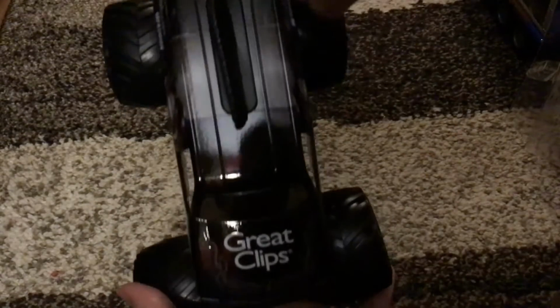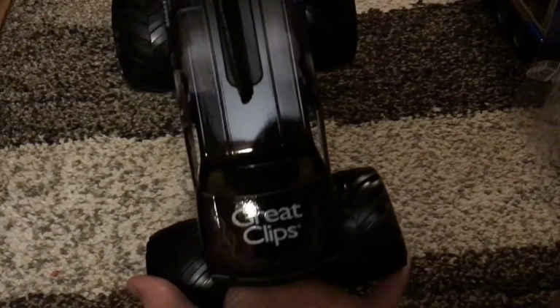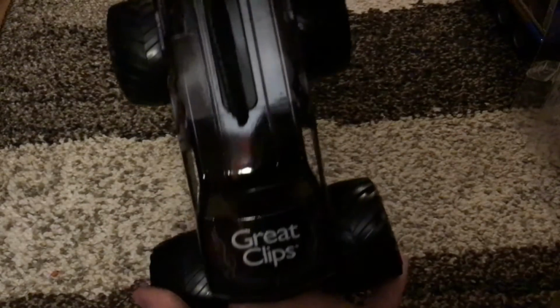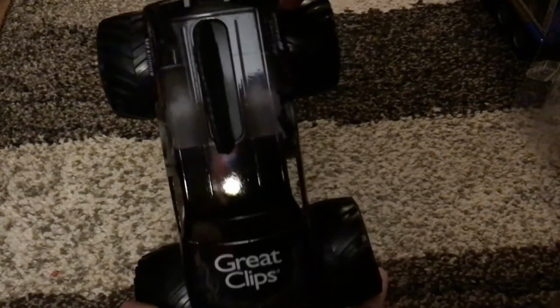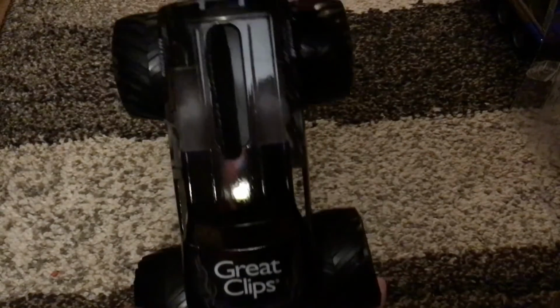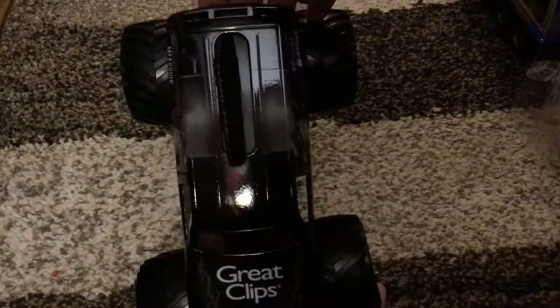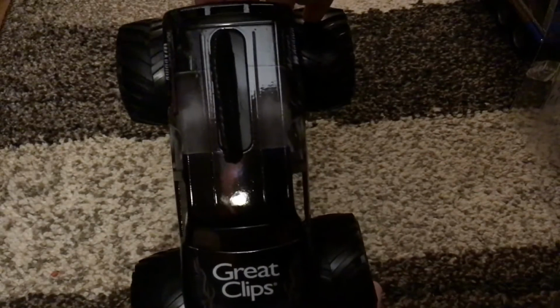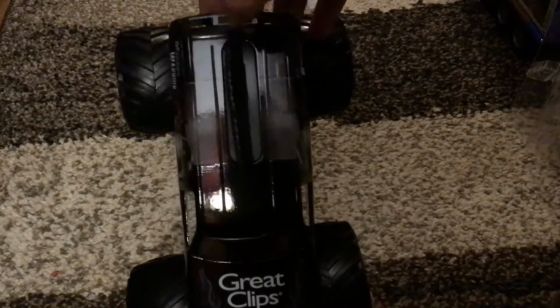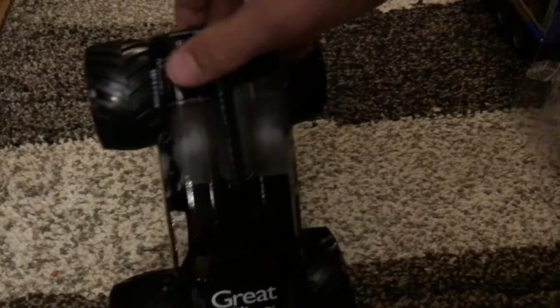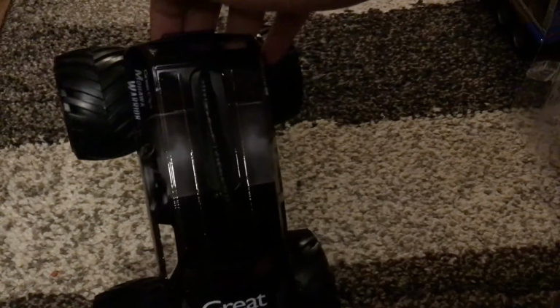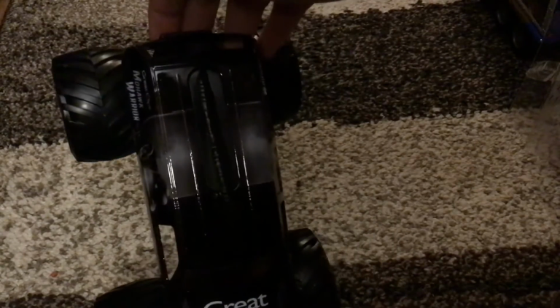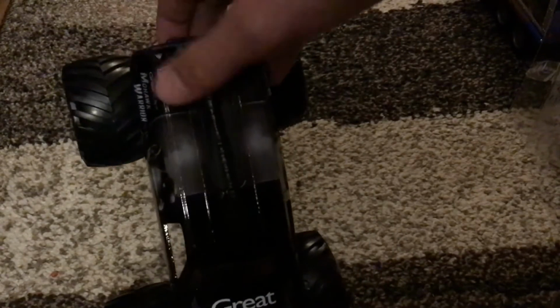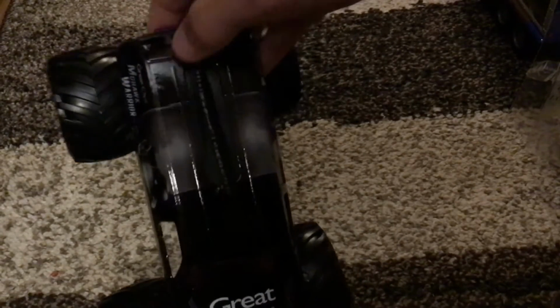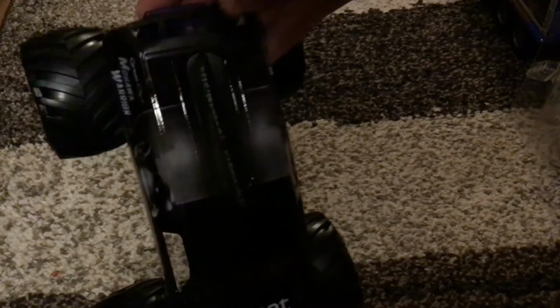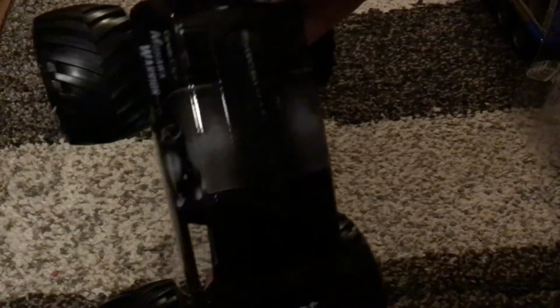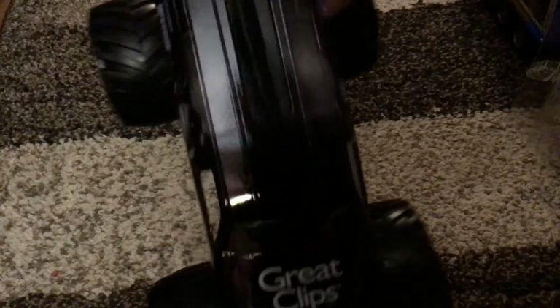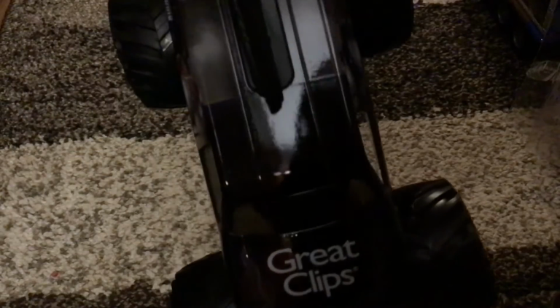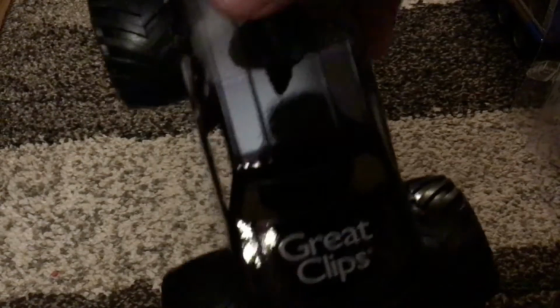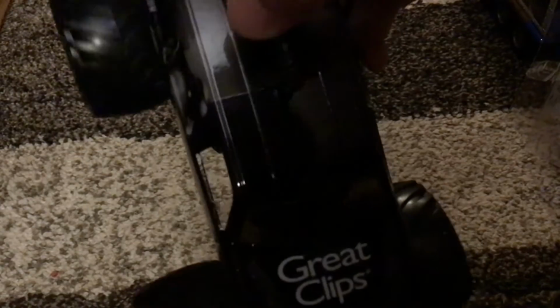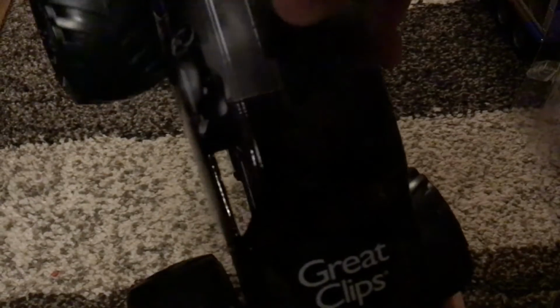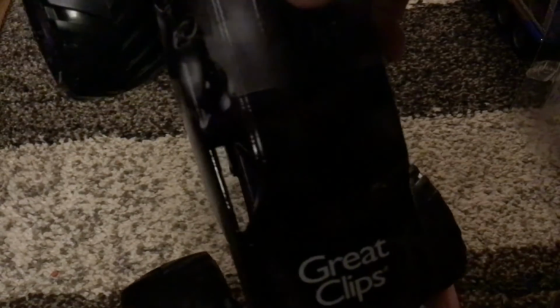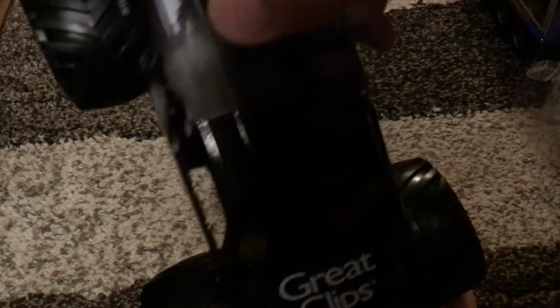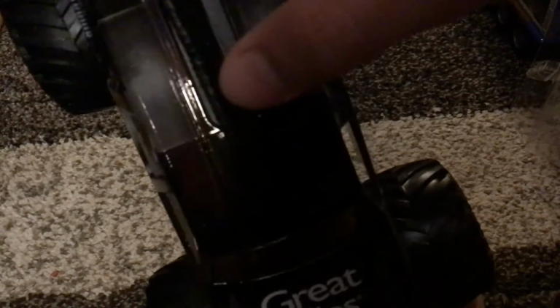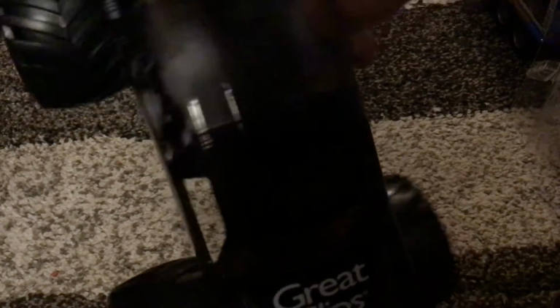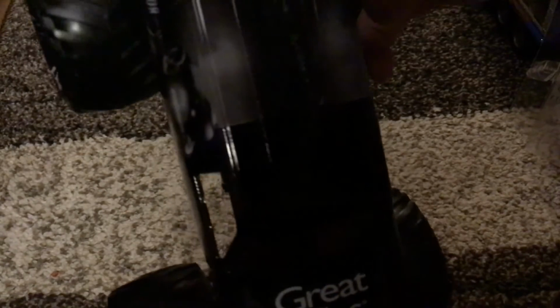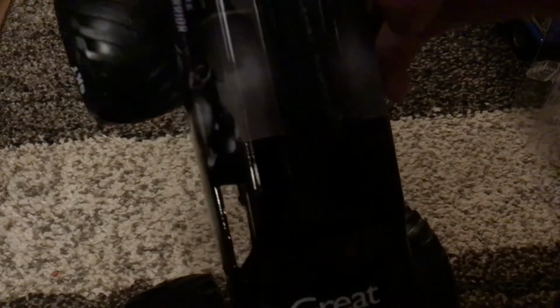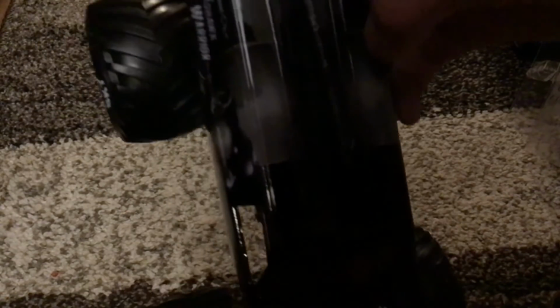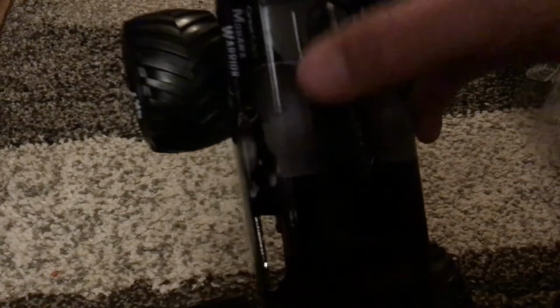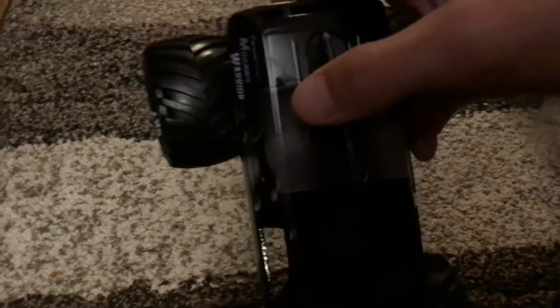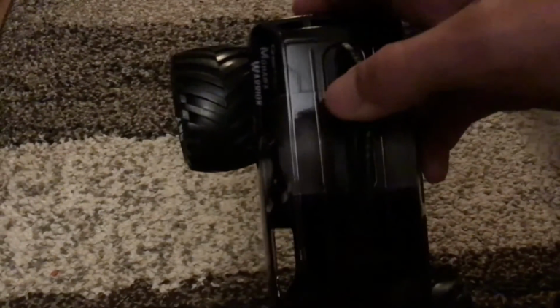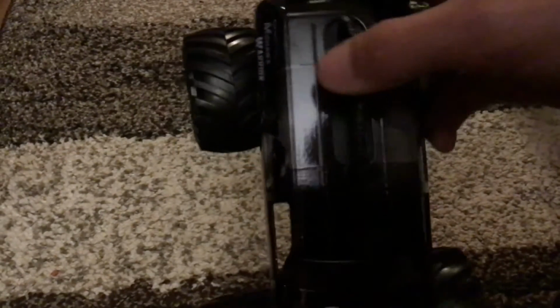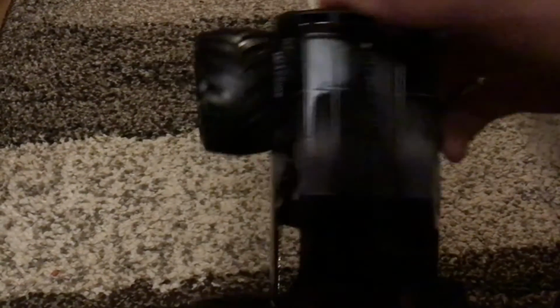Let me look at the truck for a second — the Mohawk is crooked. I don't know why, but it's crooked.